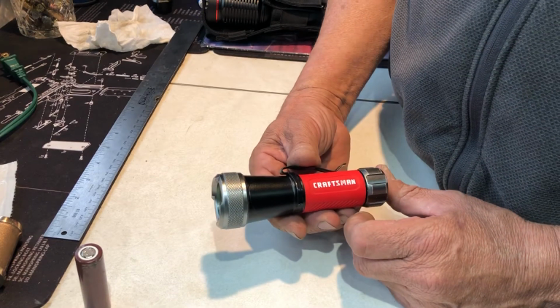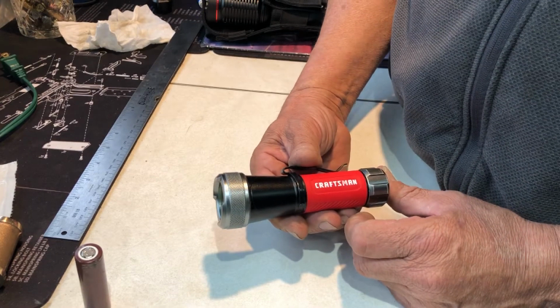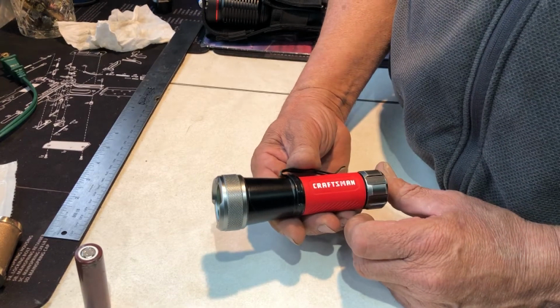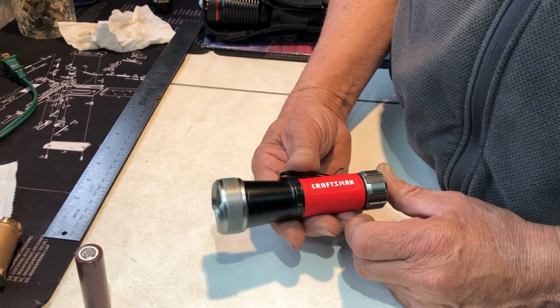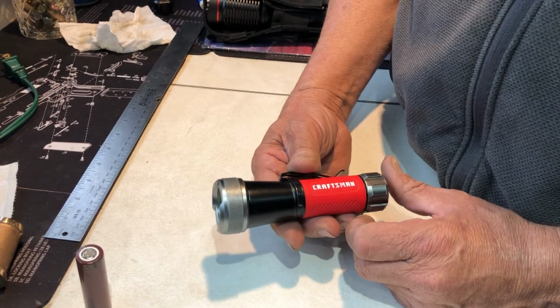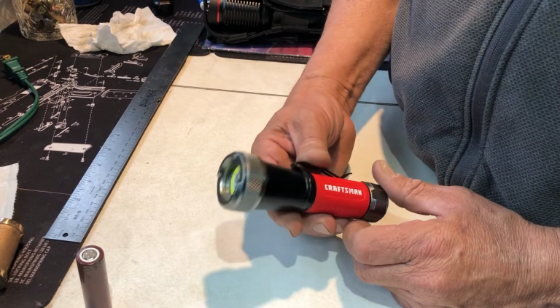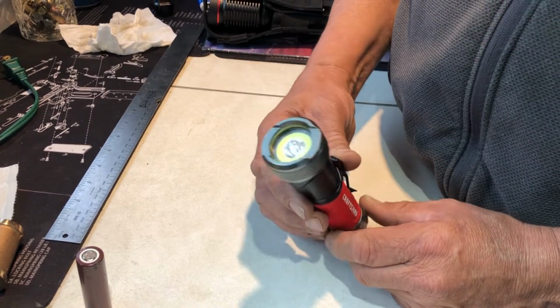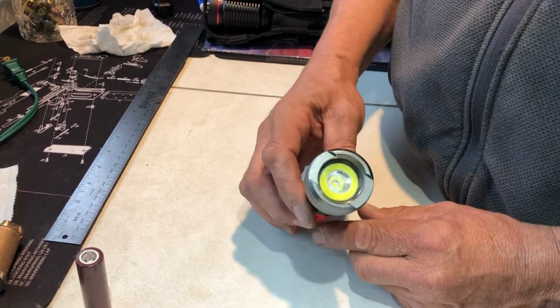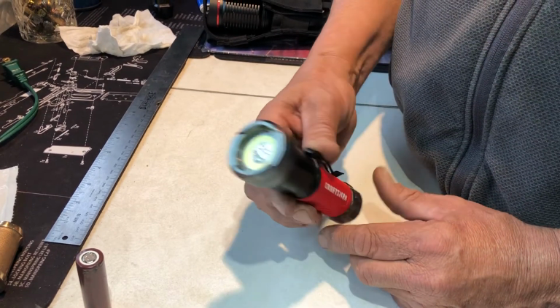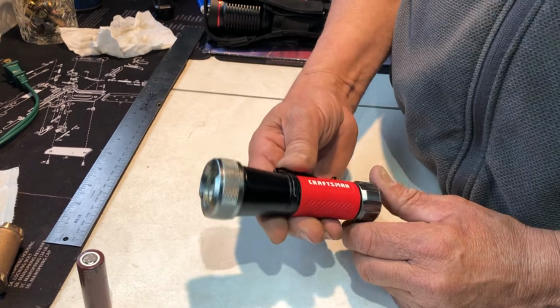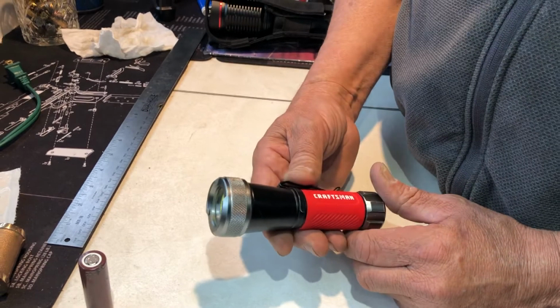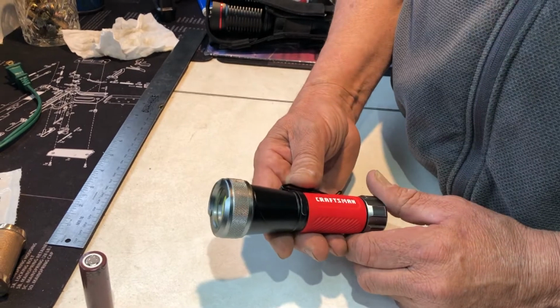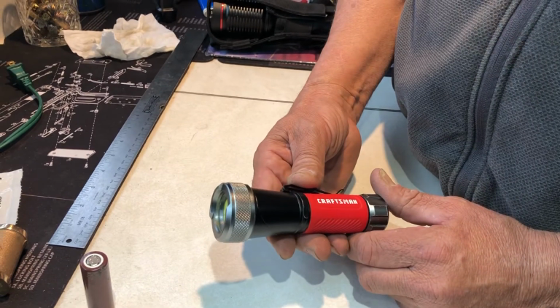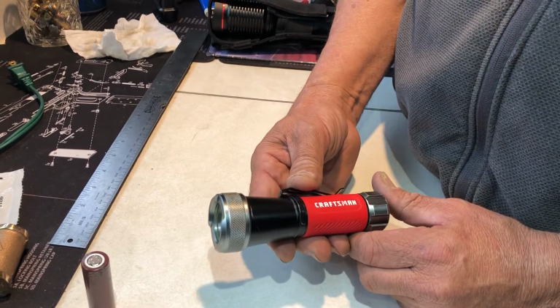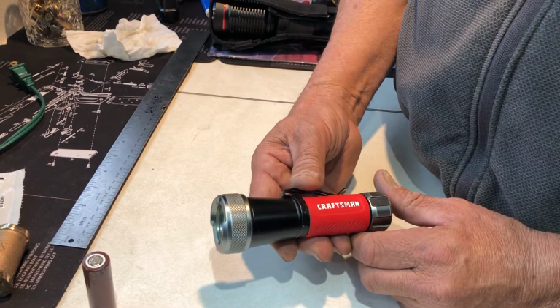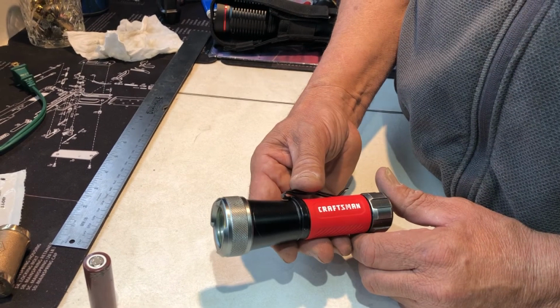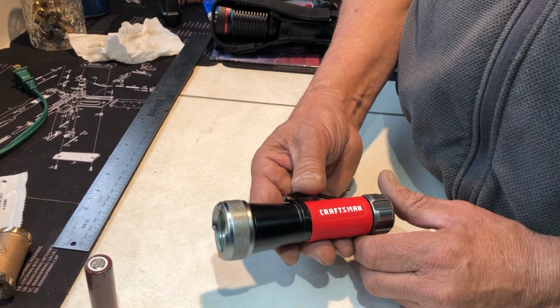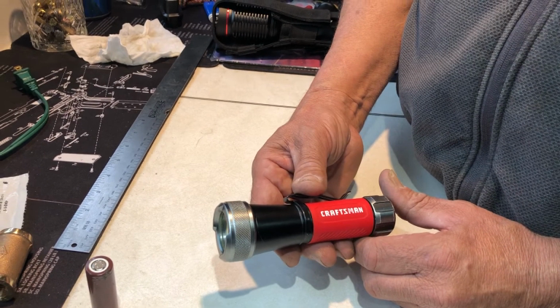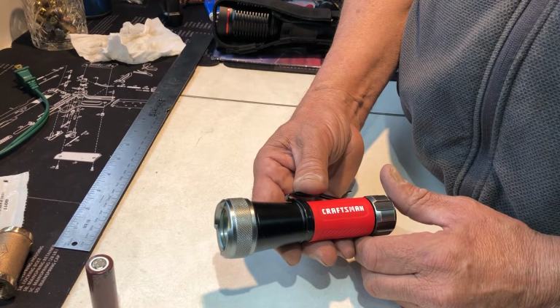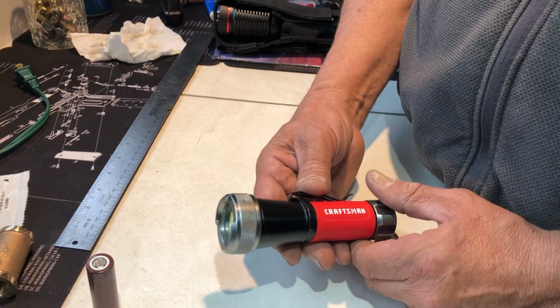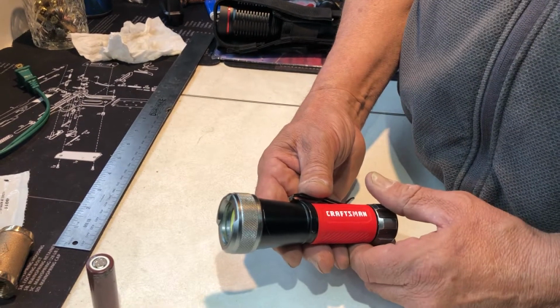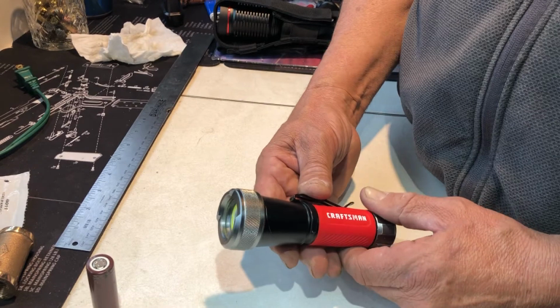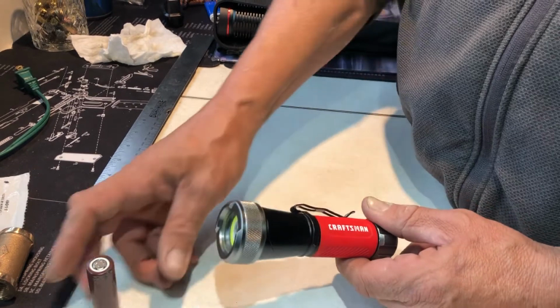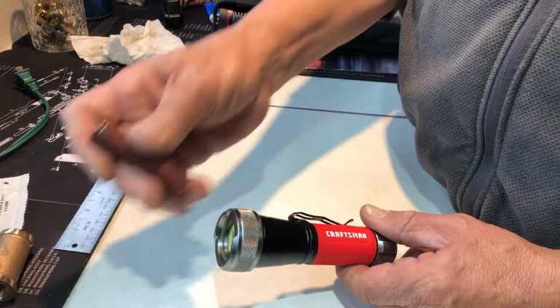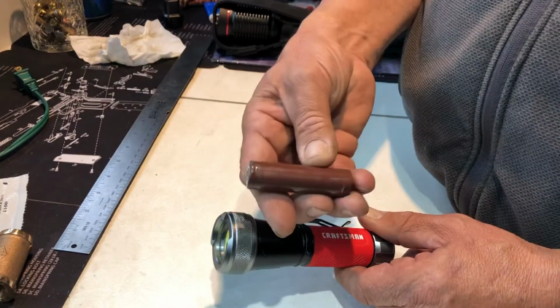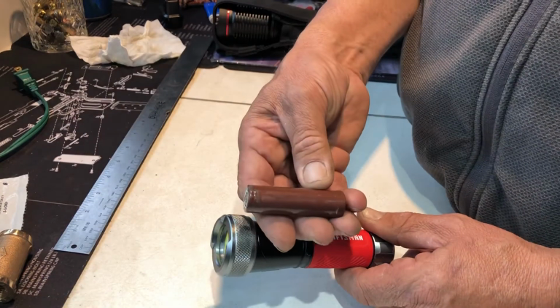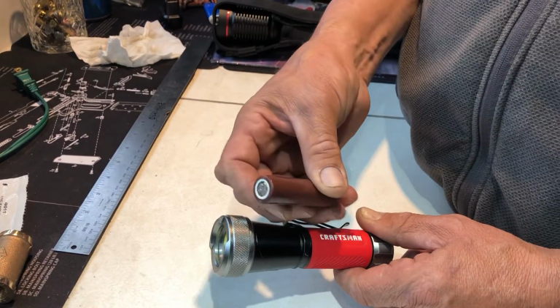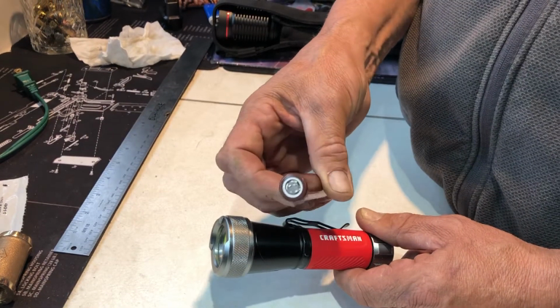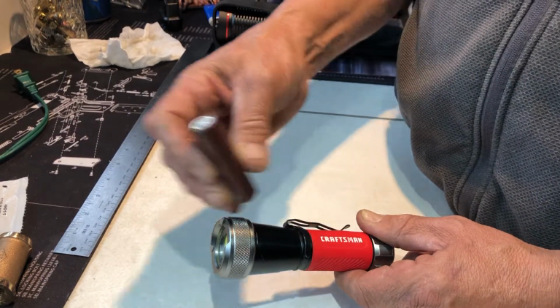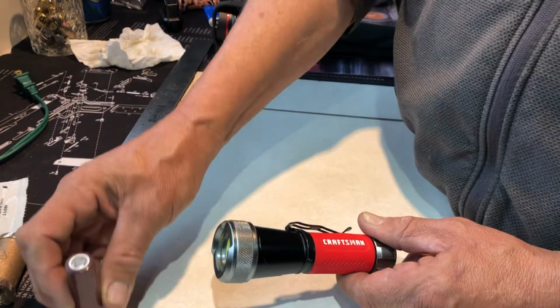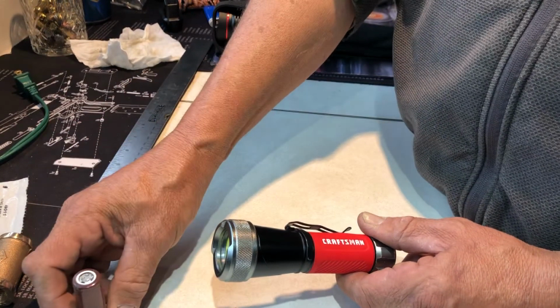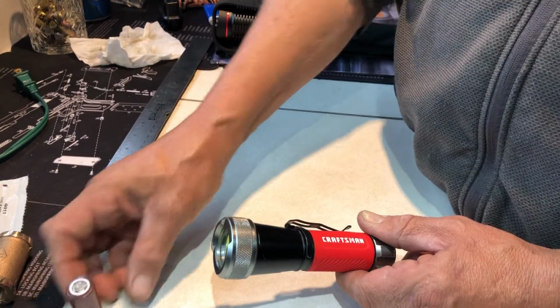Today's video is taking a little LED flashlight that runs on three AAAs and converting it to a 18650 battery. This one just happened to come out of a laptop, so it was free.